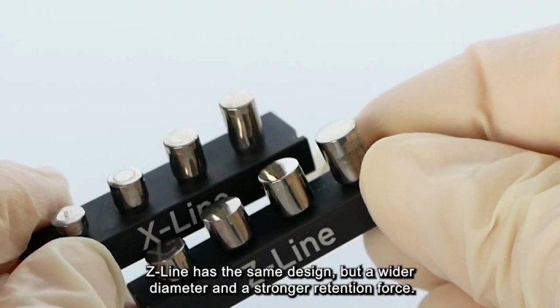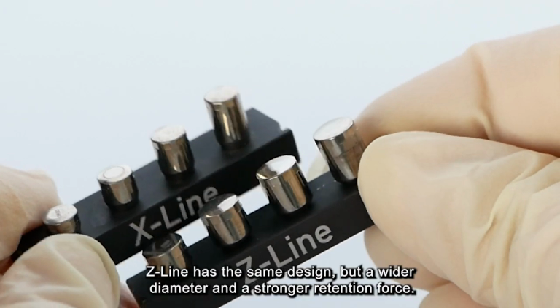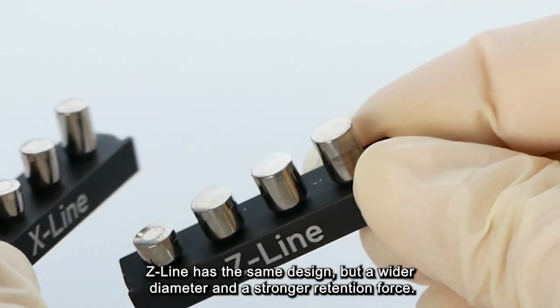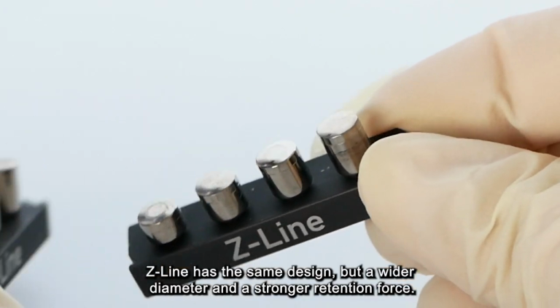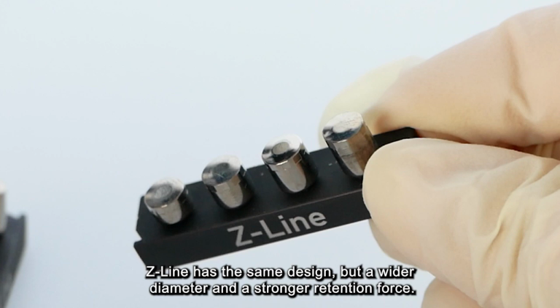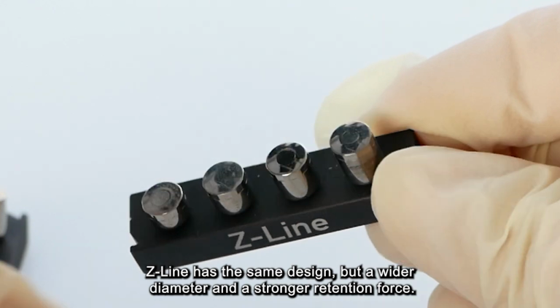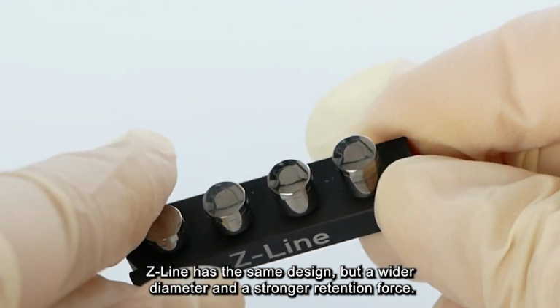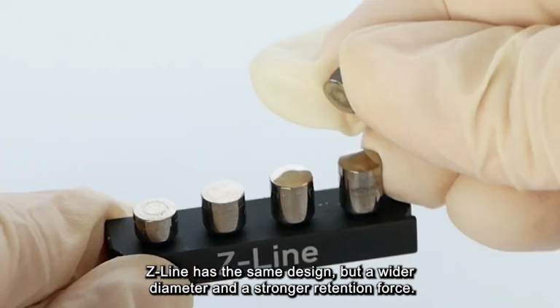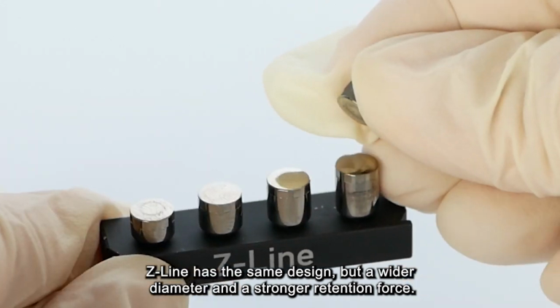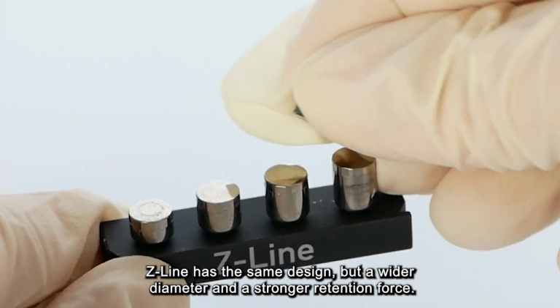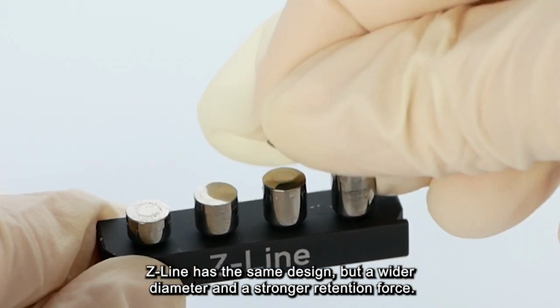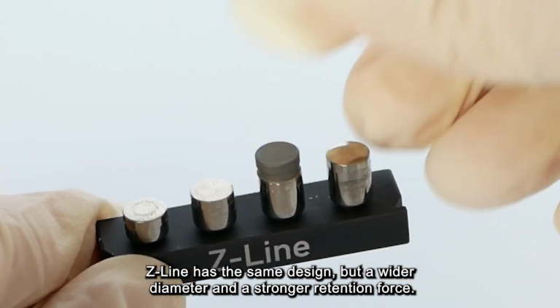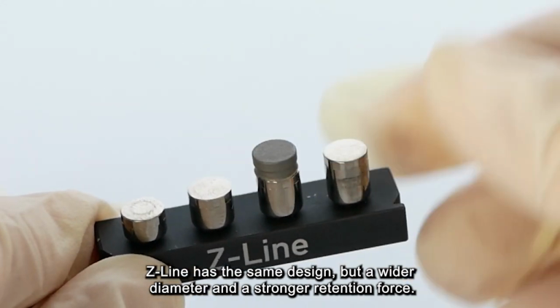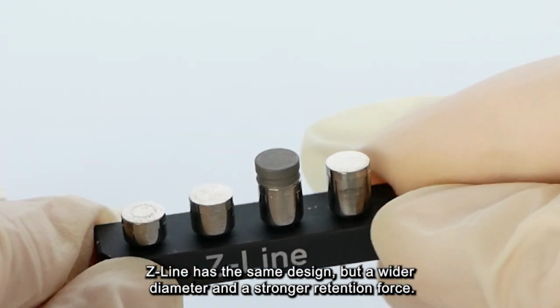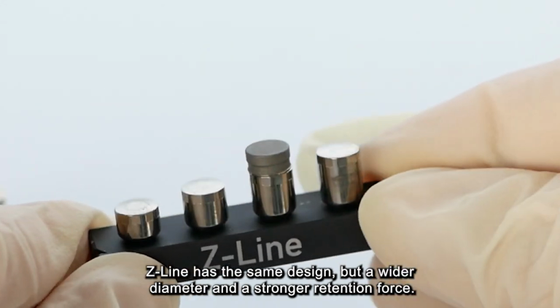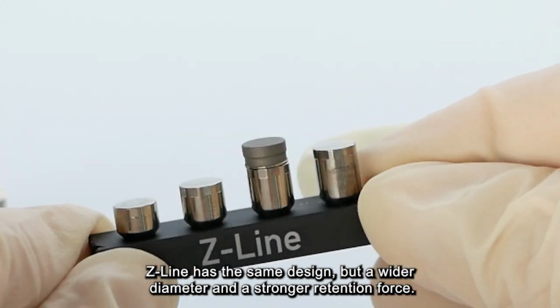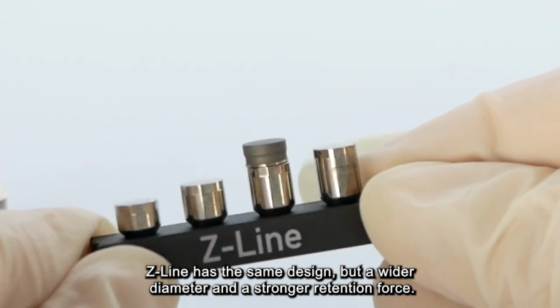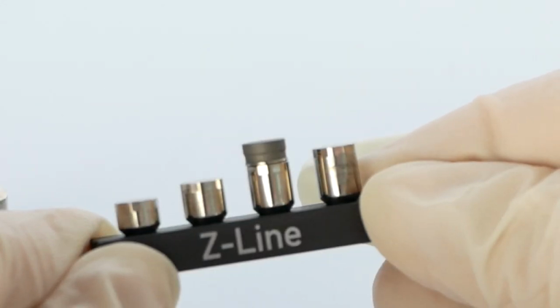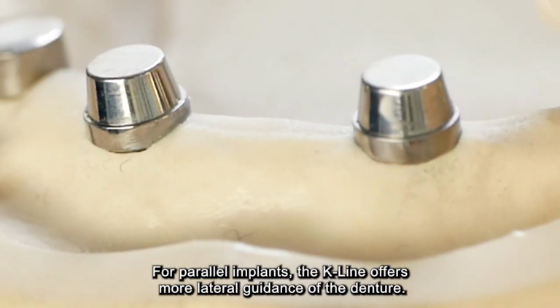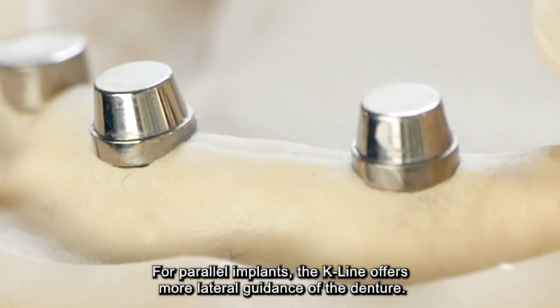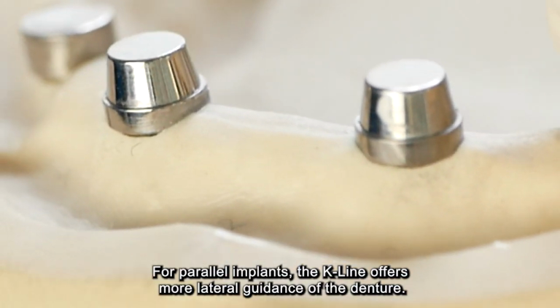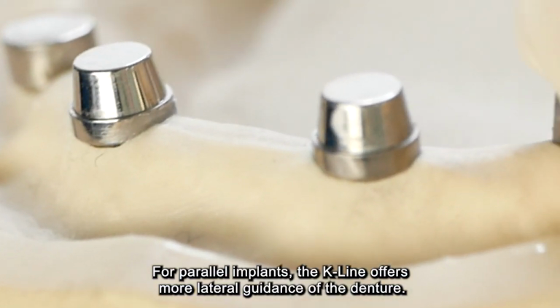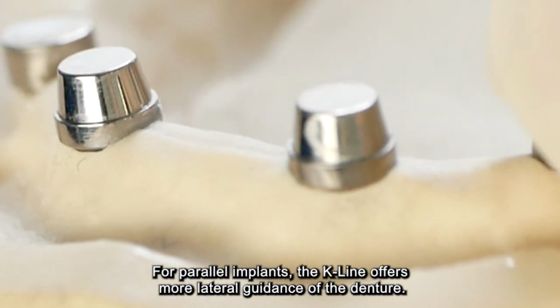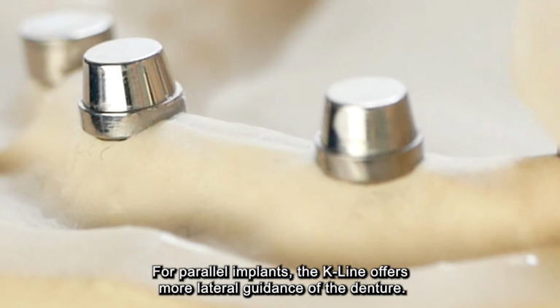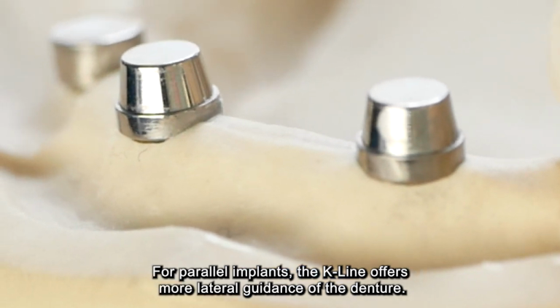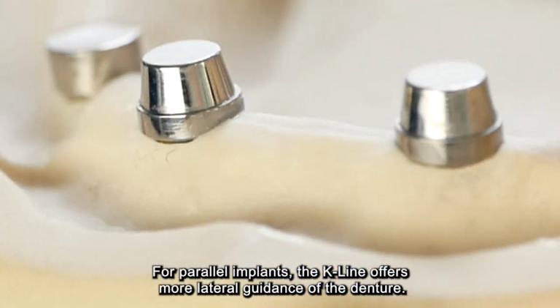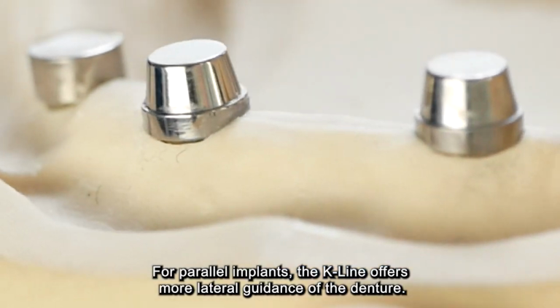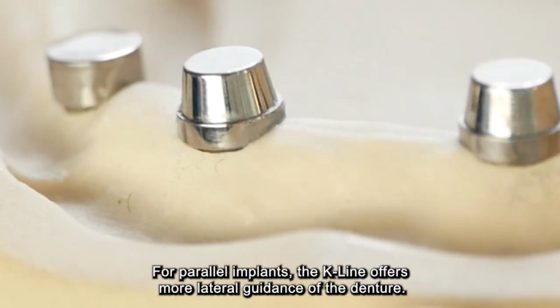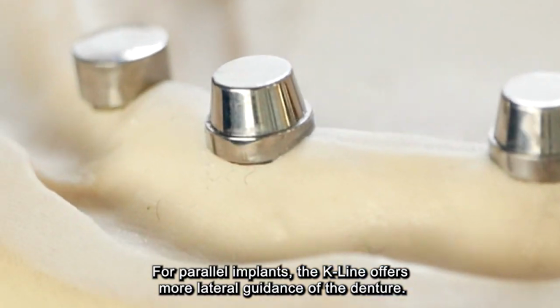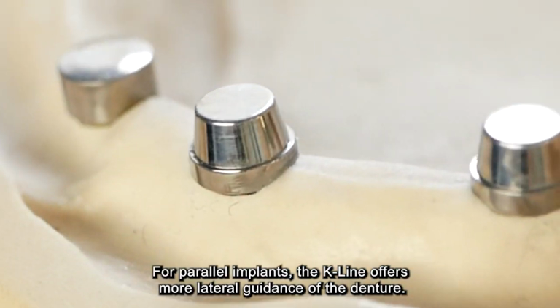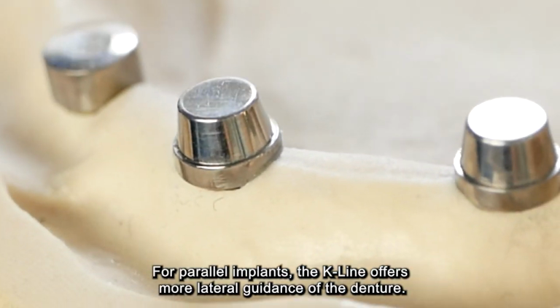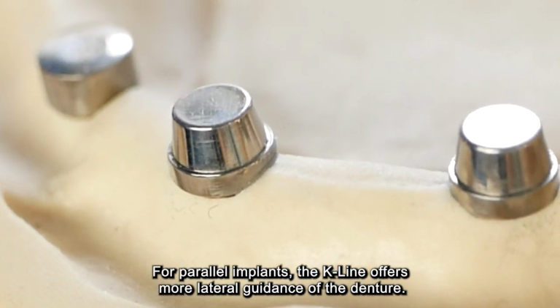The Z-Line has the same design, but a wider diameter and a stronger retention force. For parallel implants, the K-Line offers more lateral guidance of the denture.